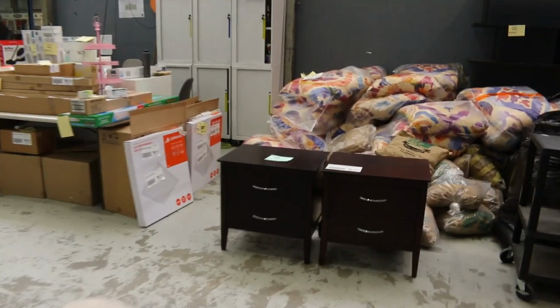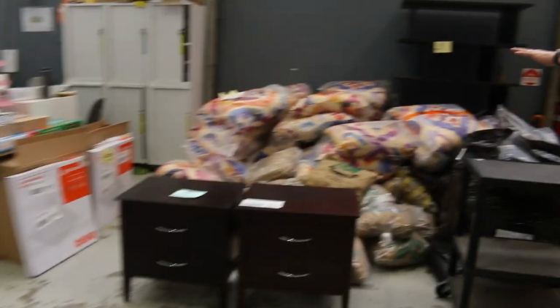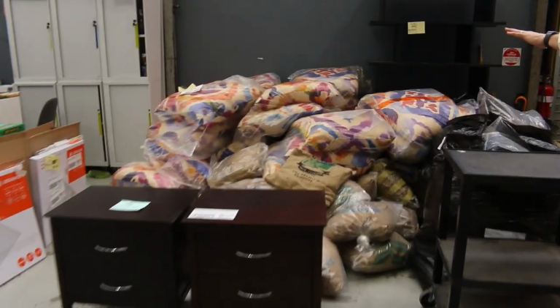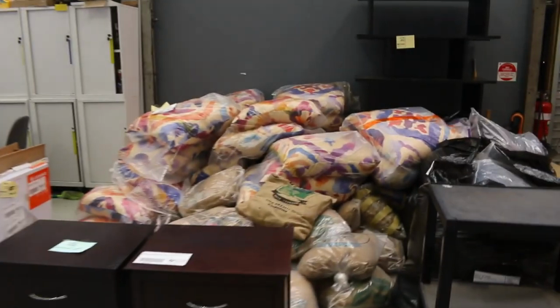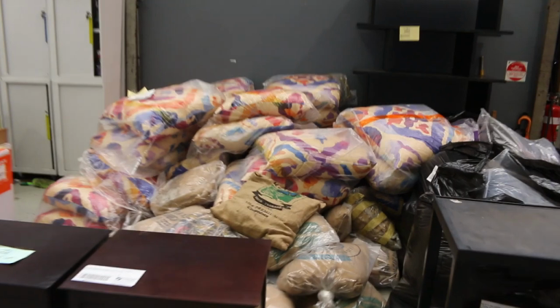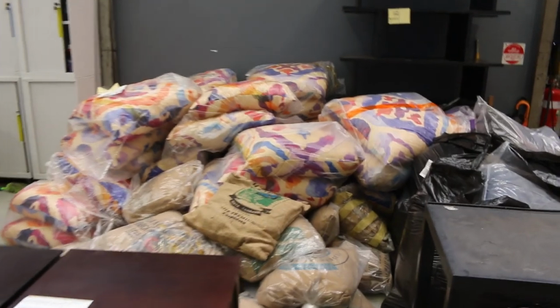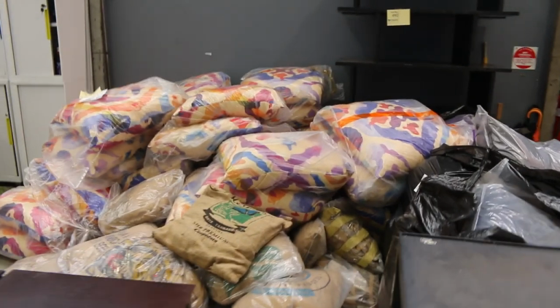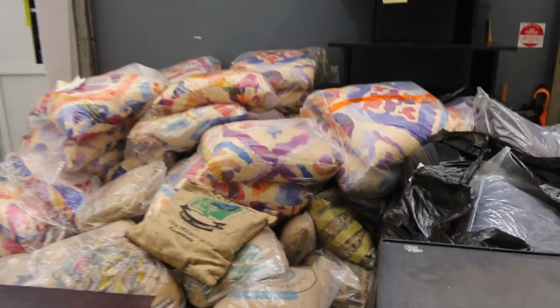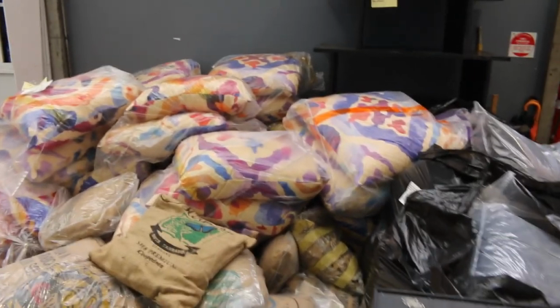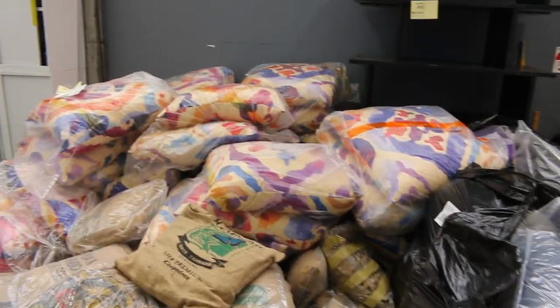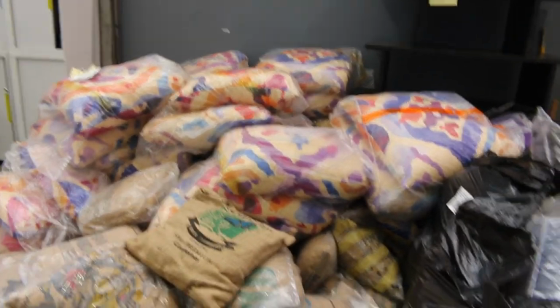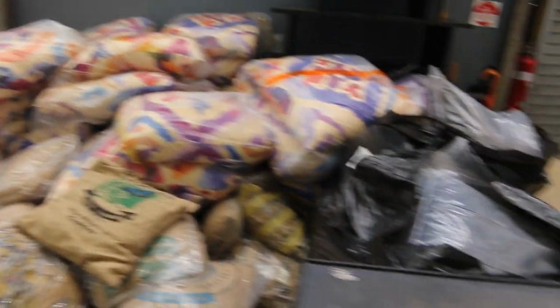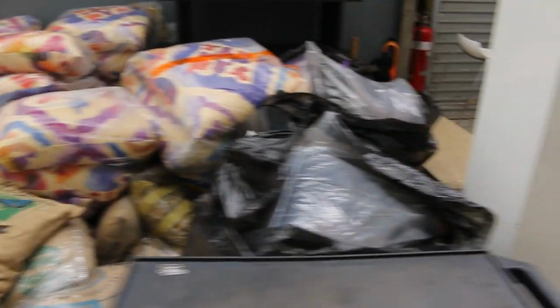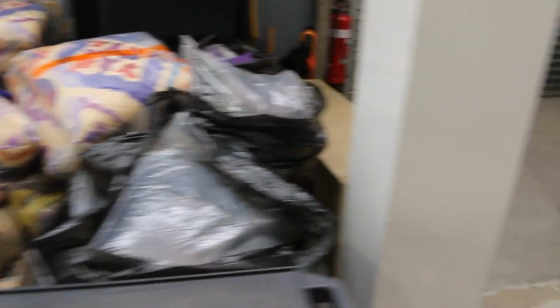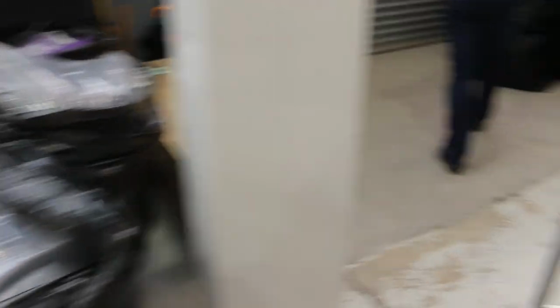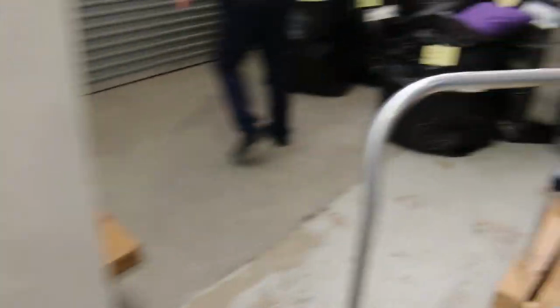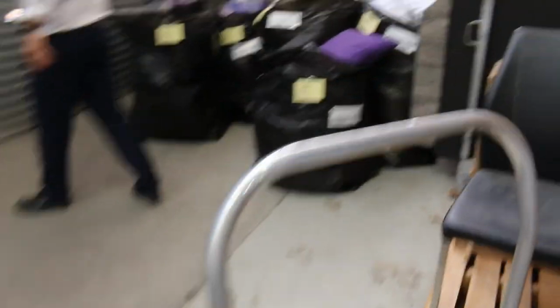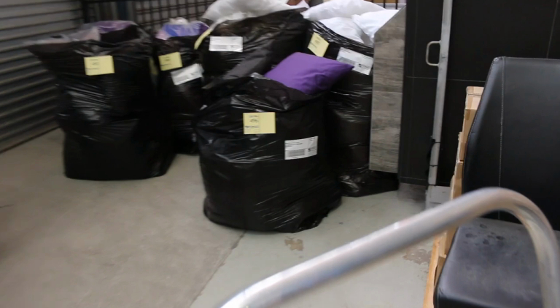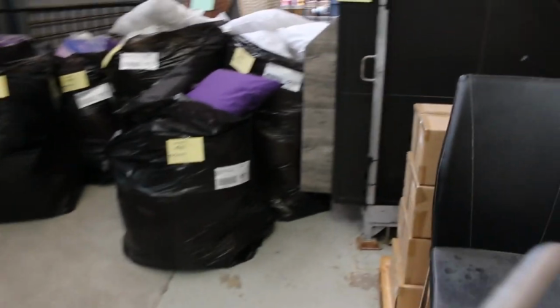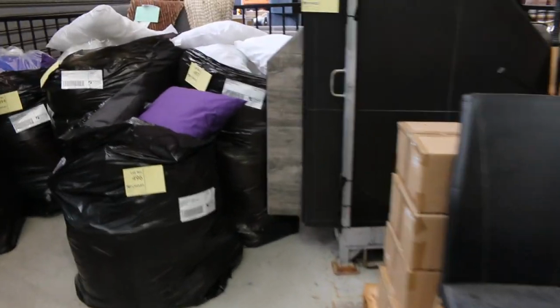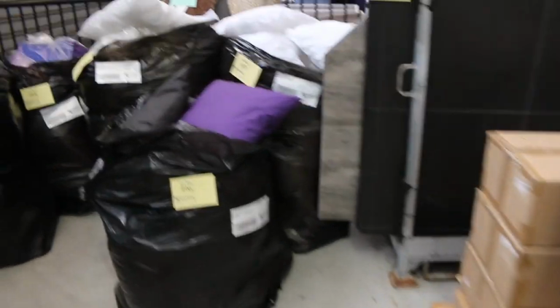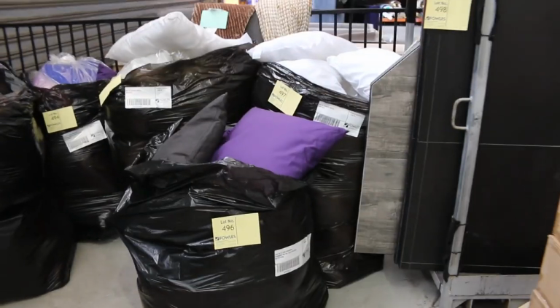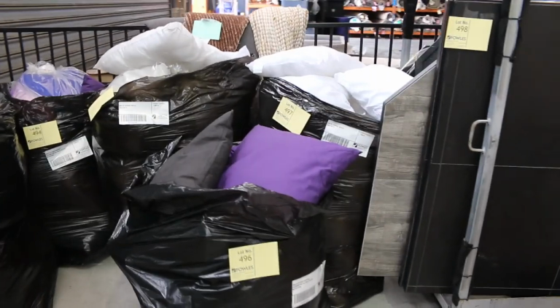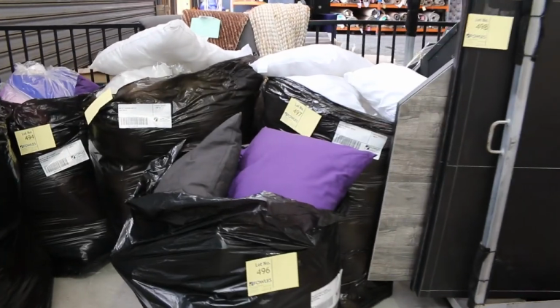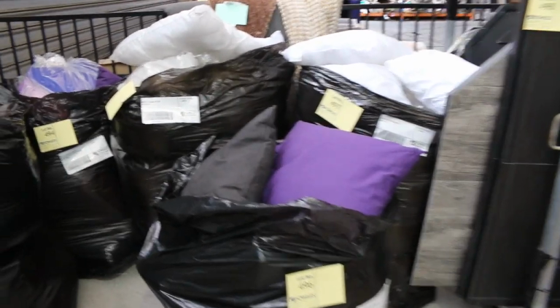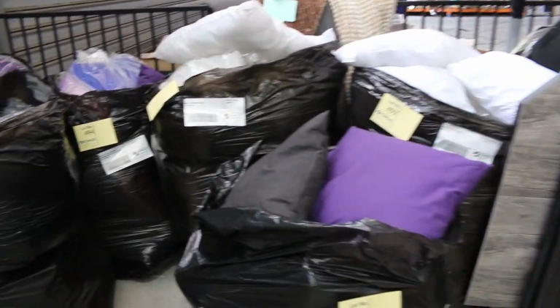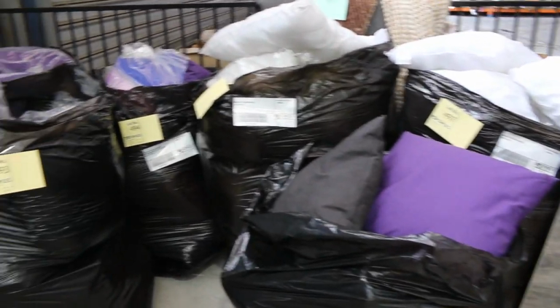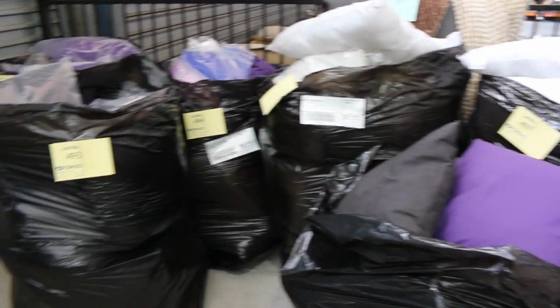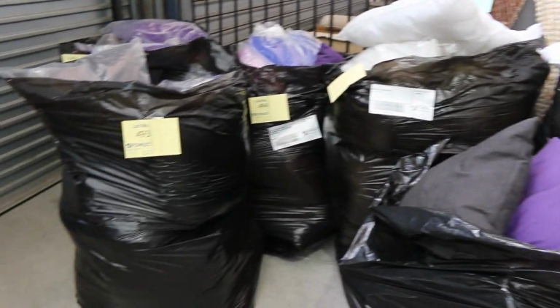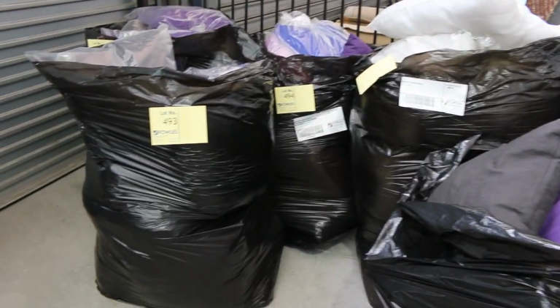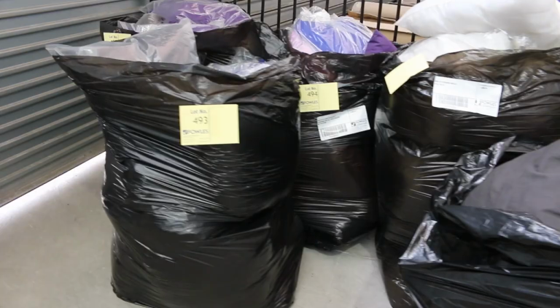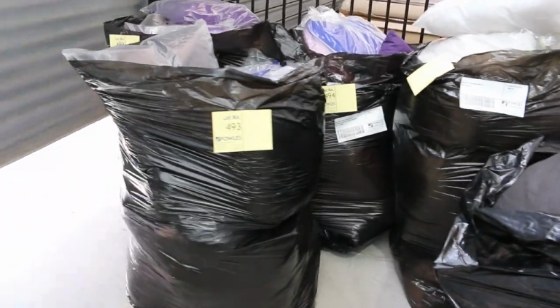I've got some unreserved cushions — heaps of unreserved cushions, actually. Mountains of them all the way through here. People always love the unreserved cushion lots, so they'll go nicely.